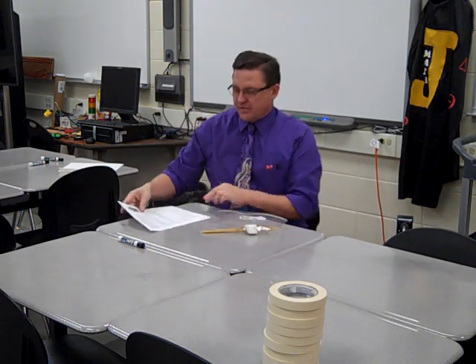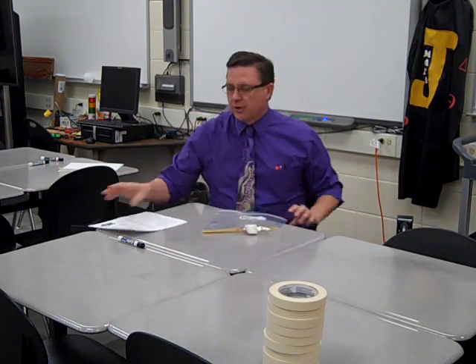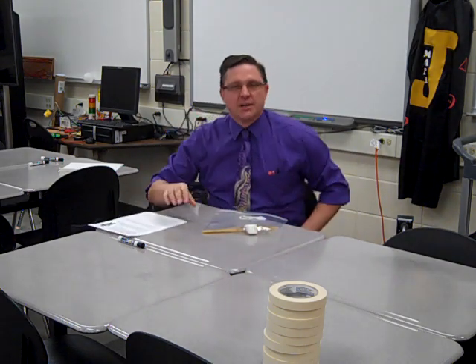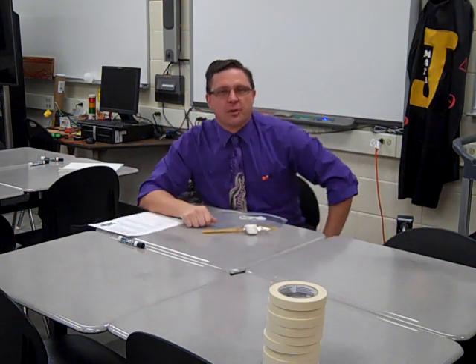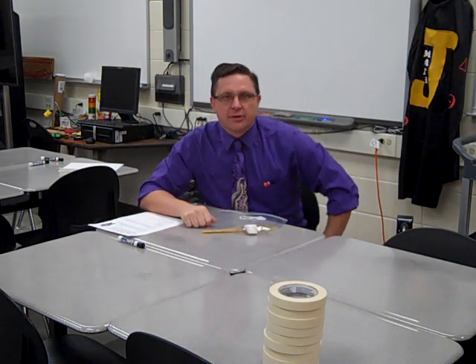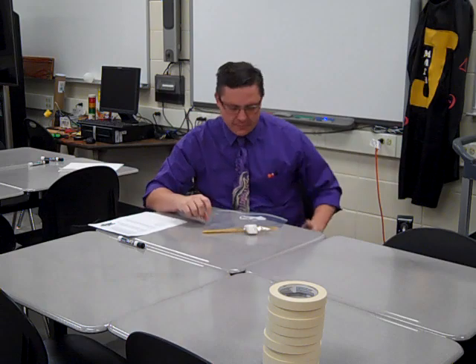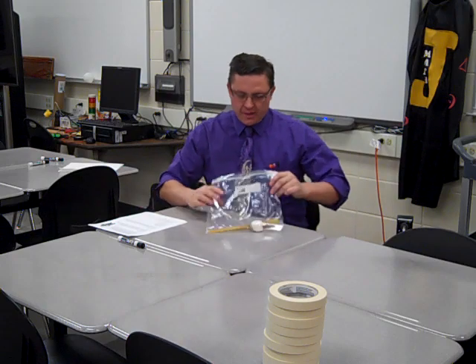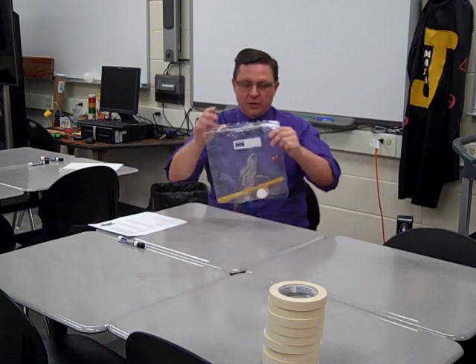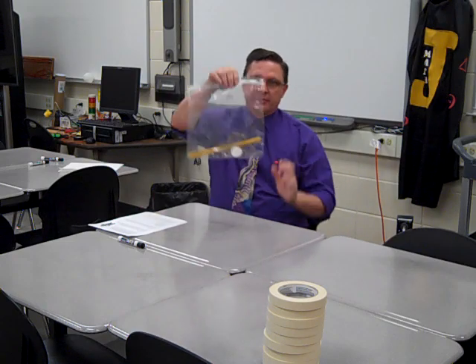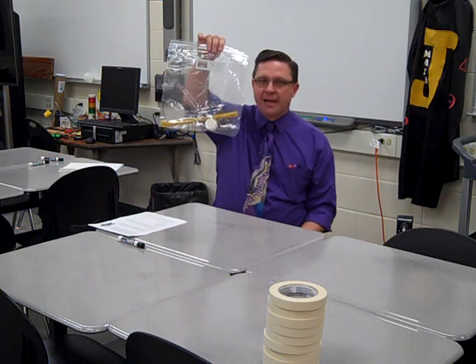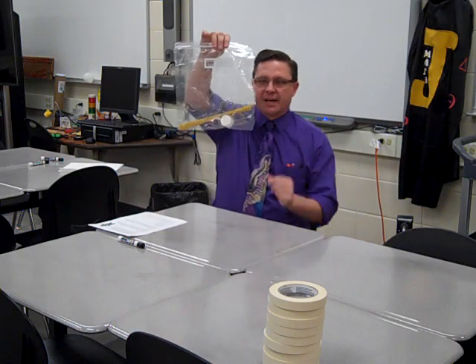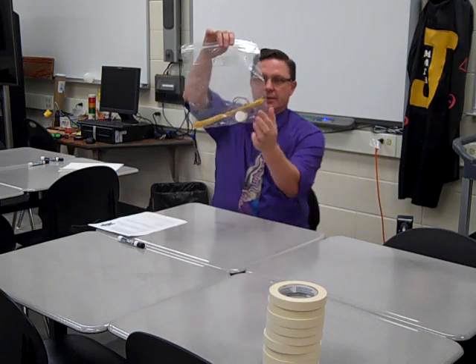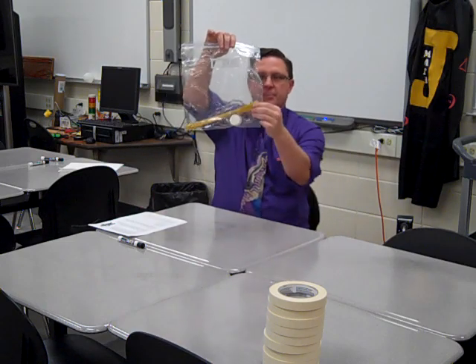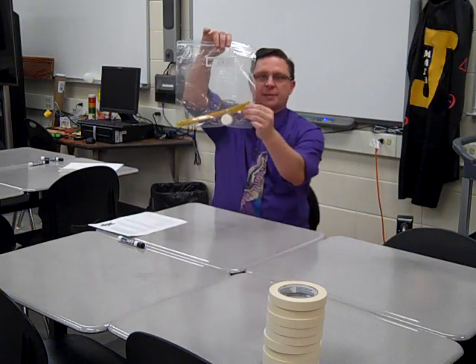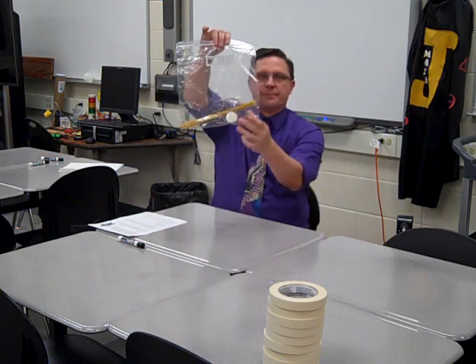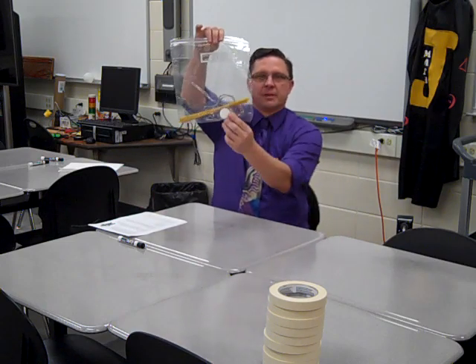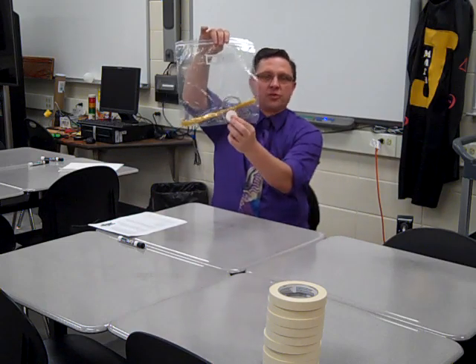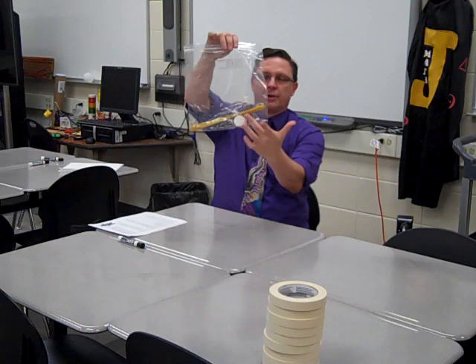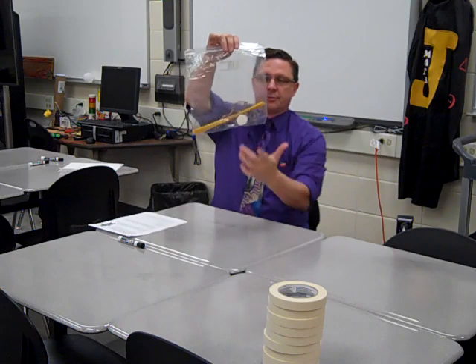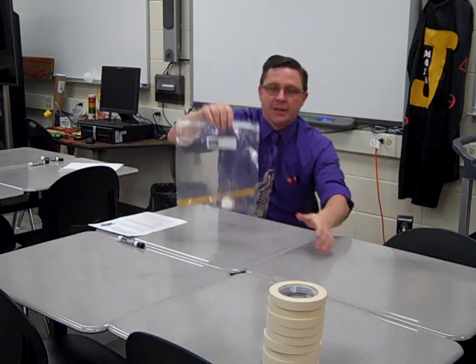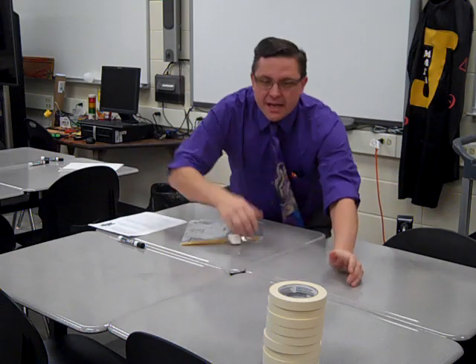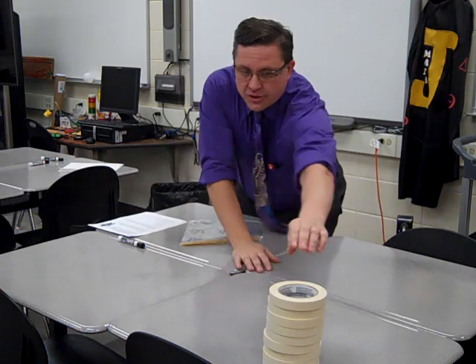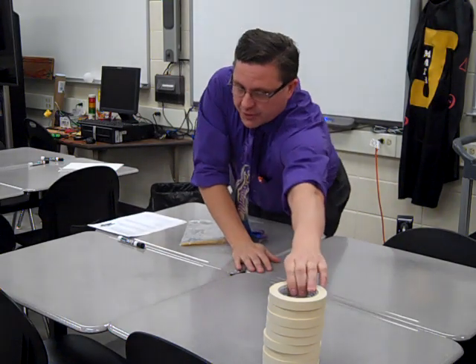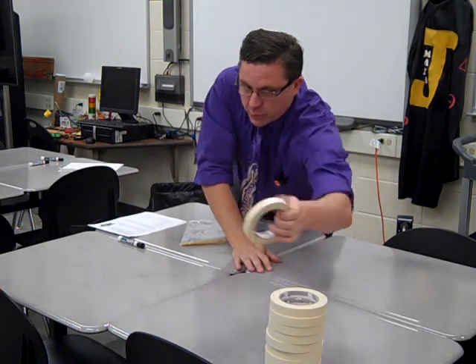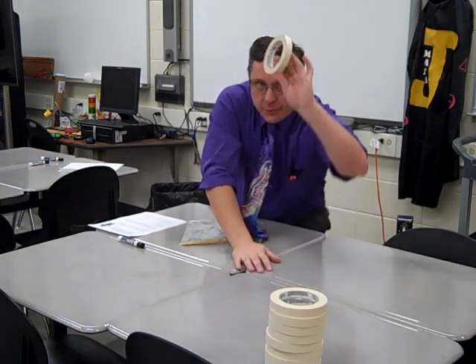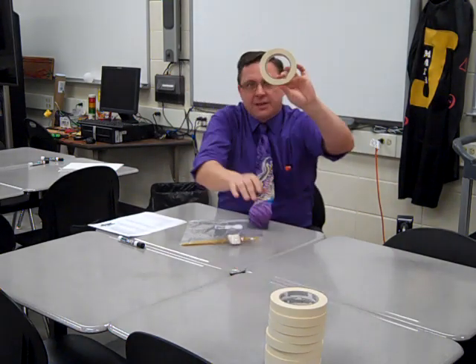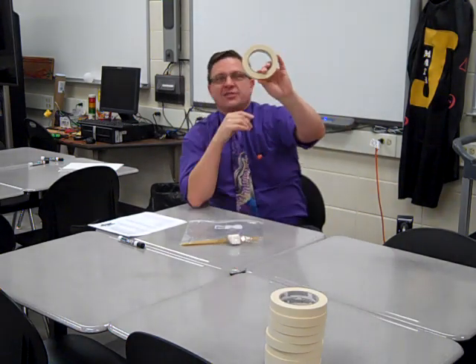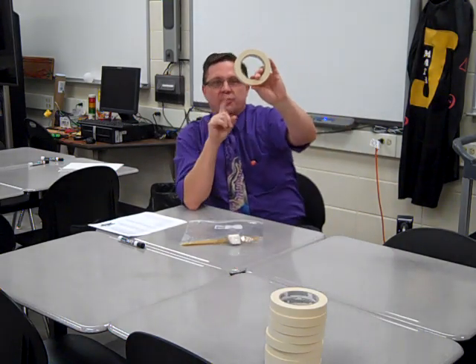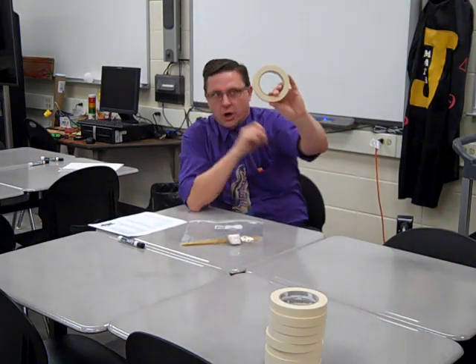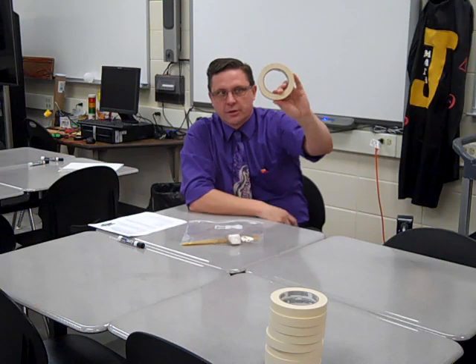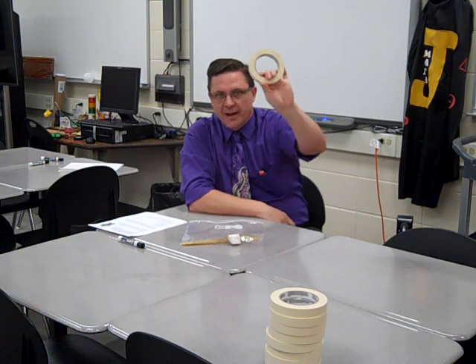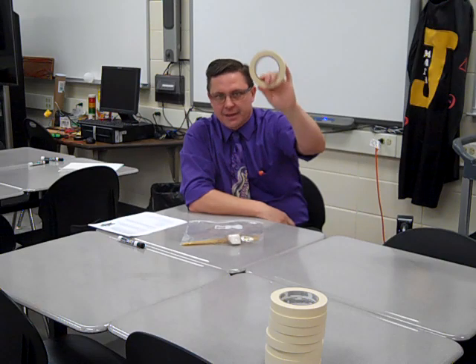Some people call it the spaghetti marshmallow challenge. You're going to be given a bag with 20 pieces of spaghetti, a marshmallow, and some string. Your teacher is going to give you 3 feet — 36 inches, 1 yard — of masking tape.